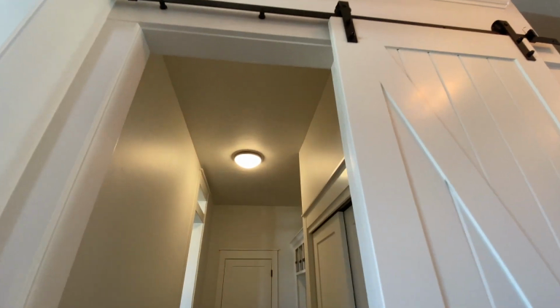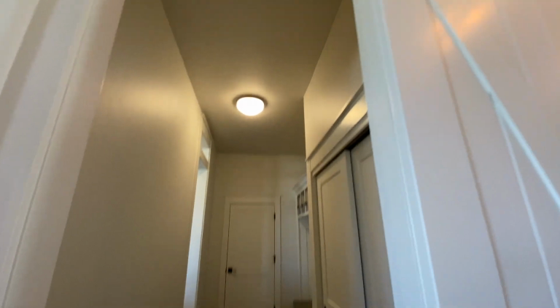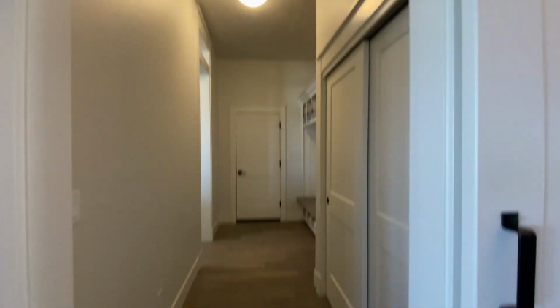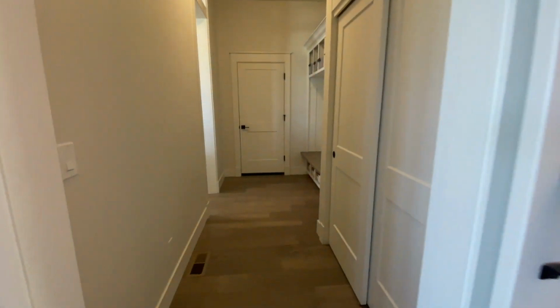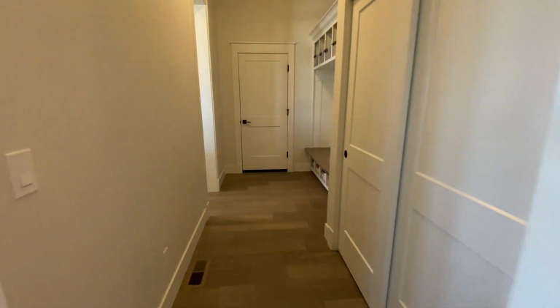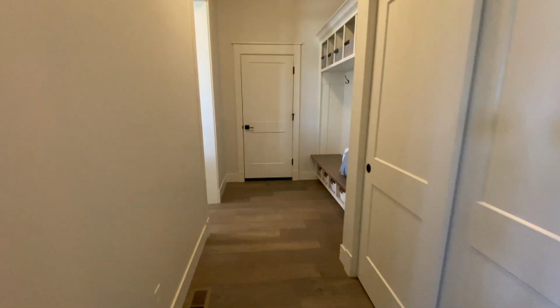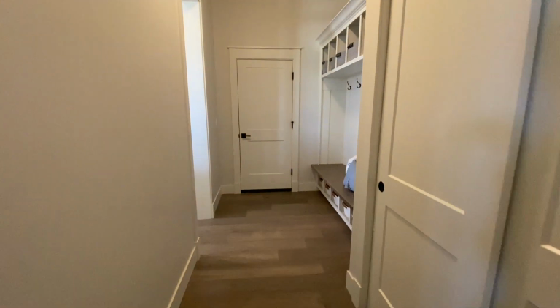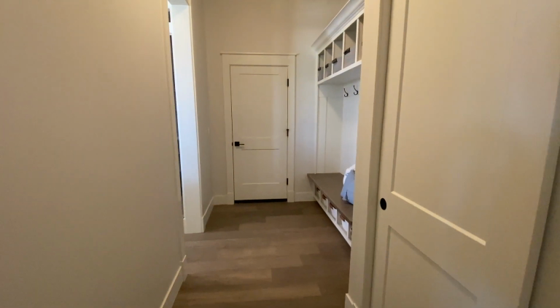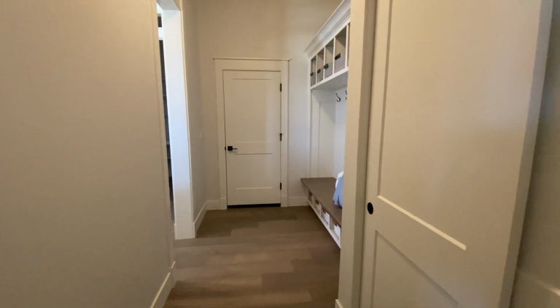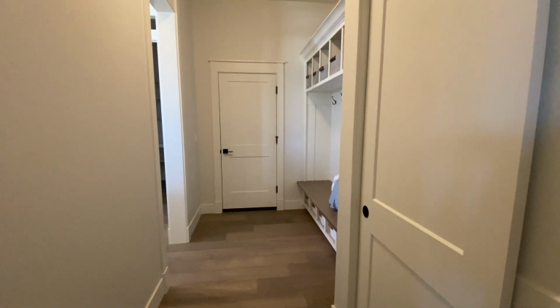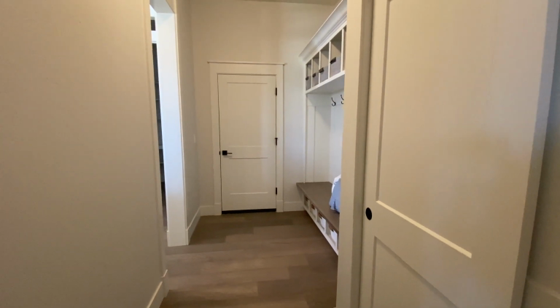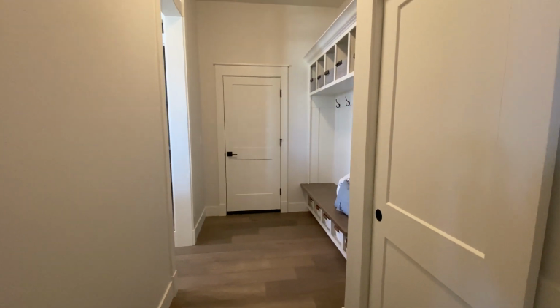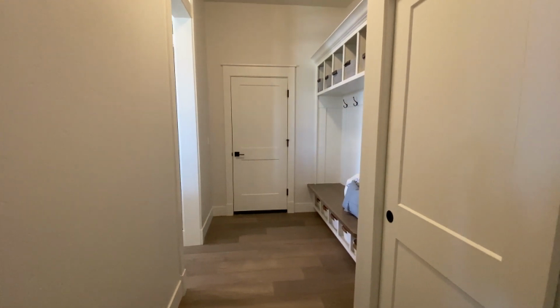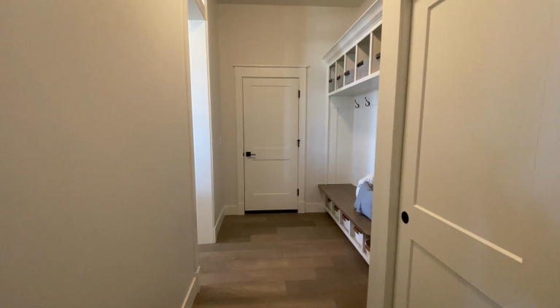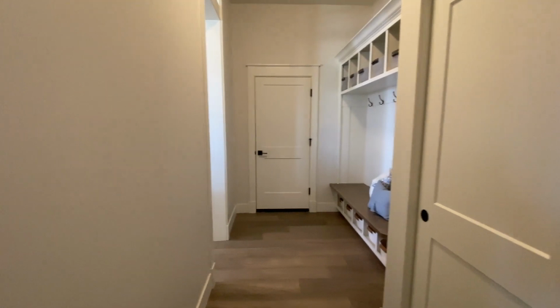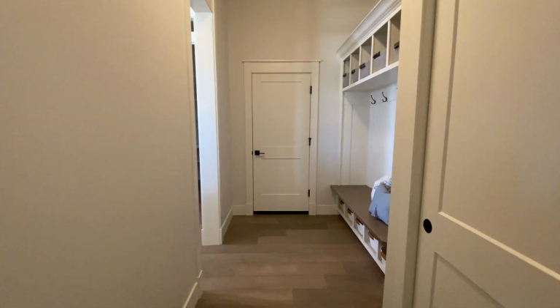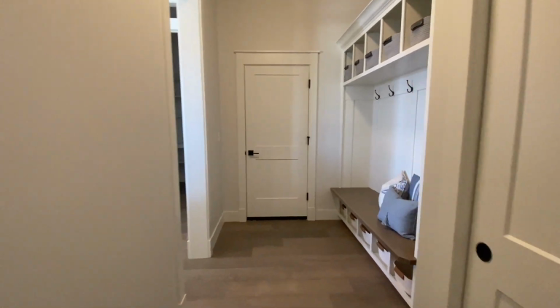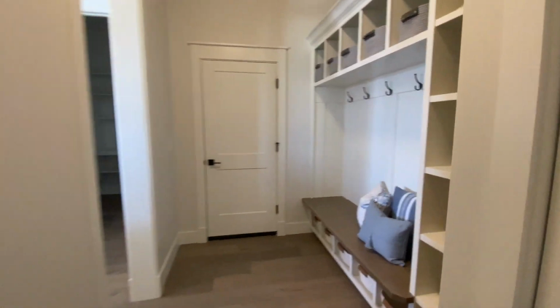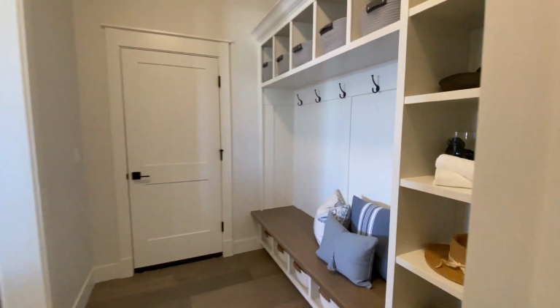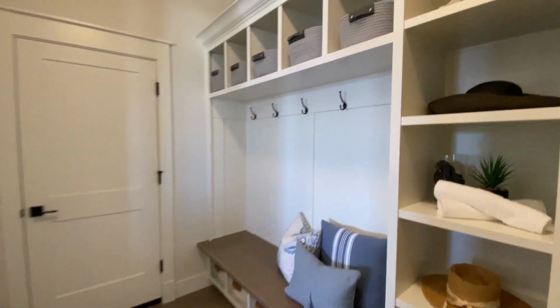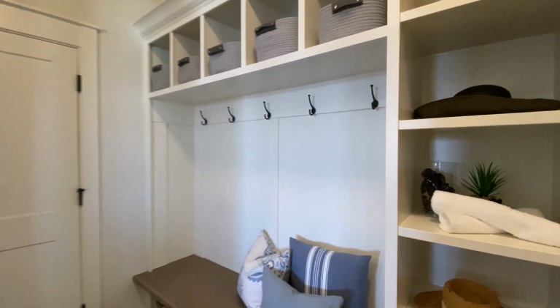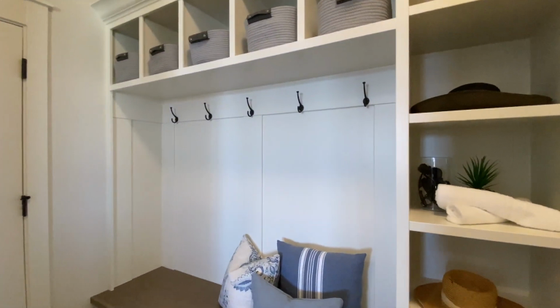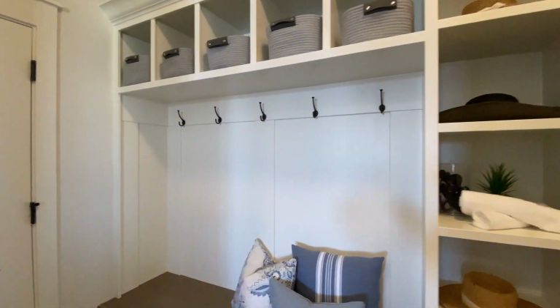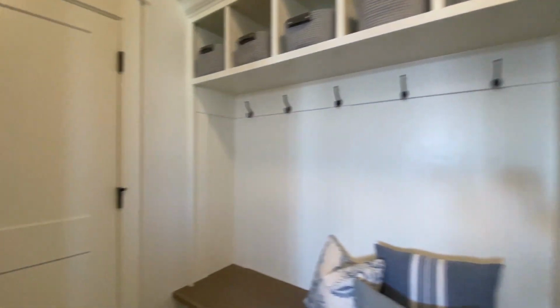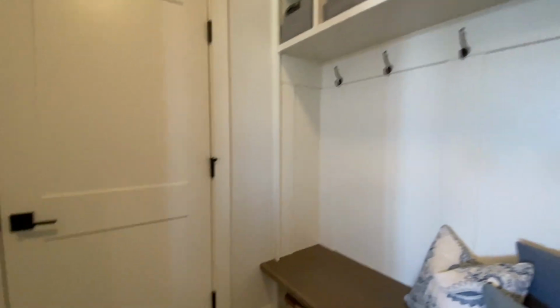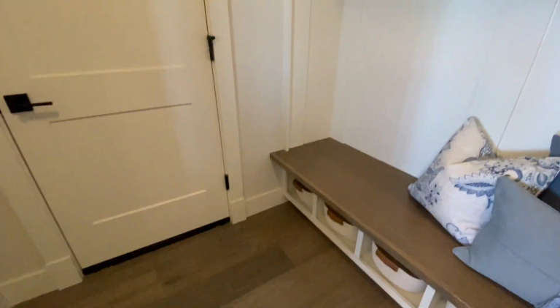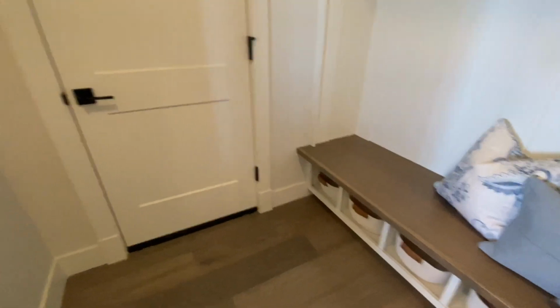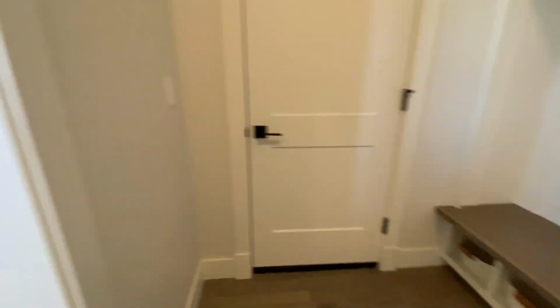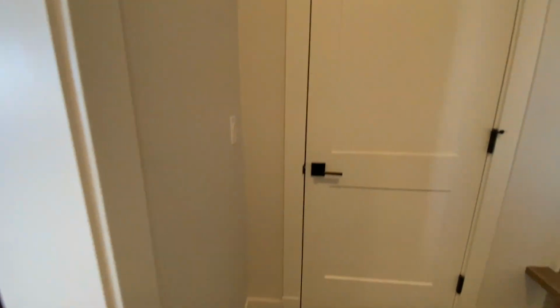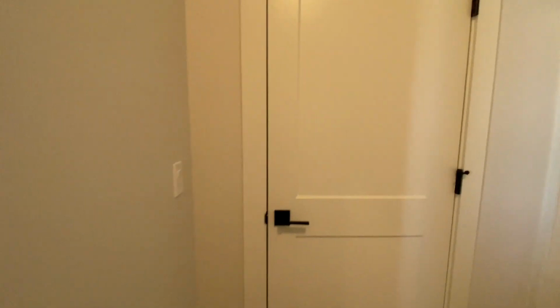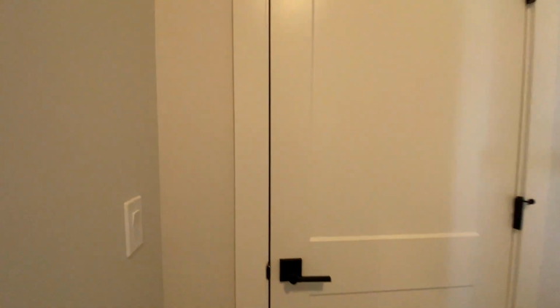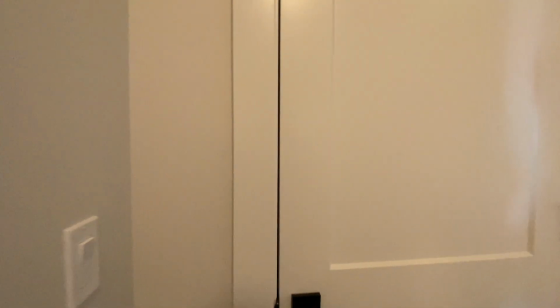That barn door opens into — I thought laundry, but it's actually a pantry and mudroom combo. You've got your coat hooks, a place to sit down and put your shoes on, and the garage is through here.